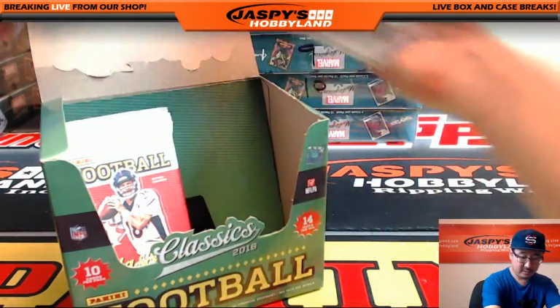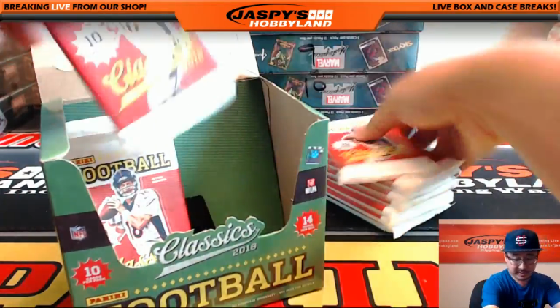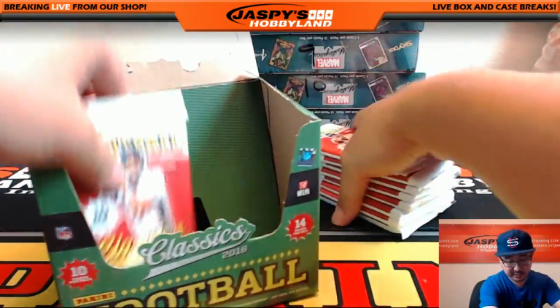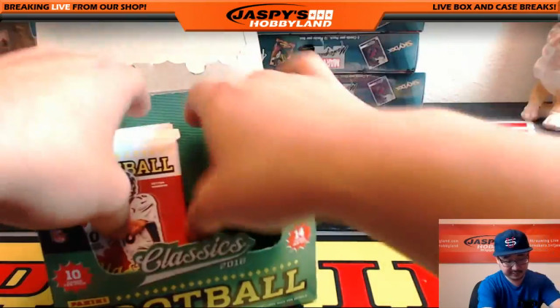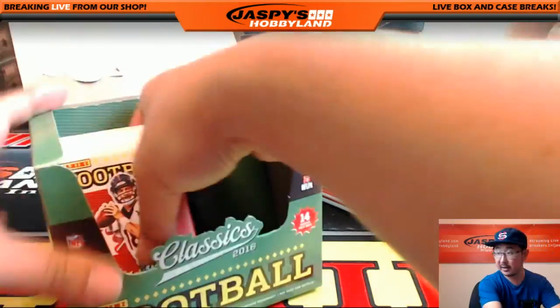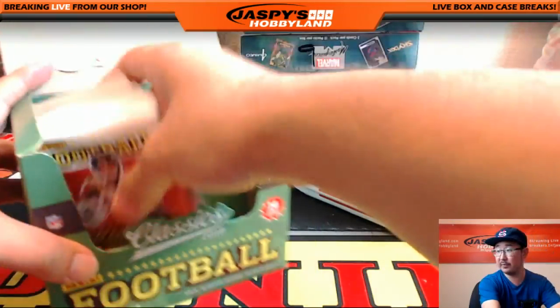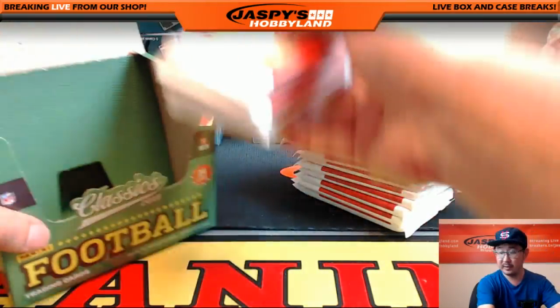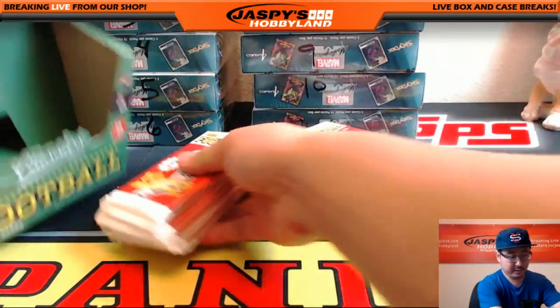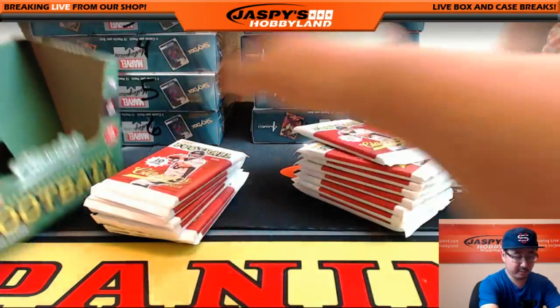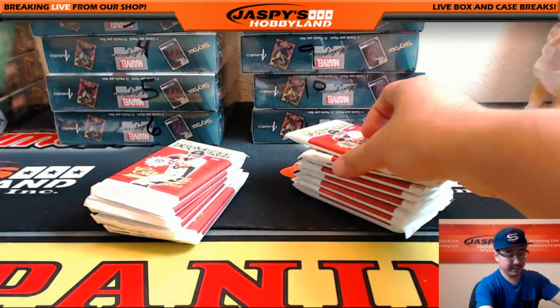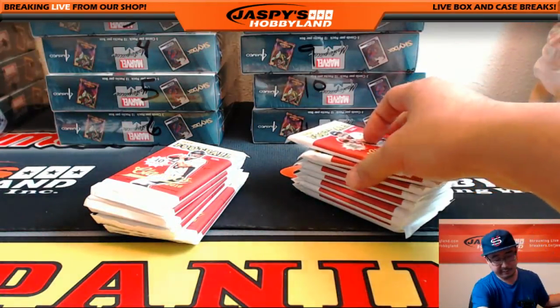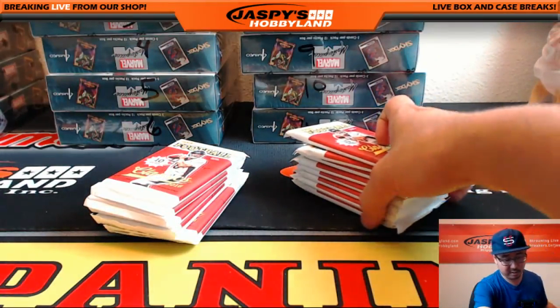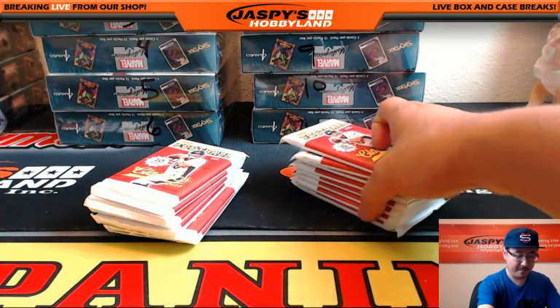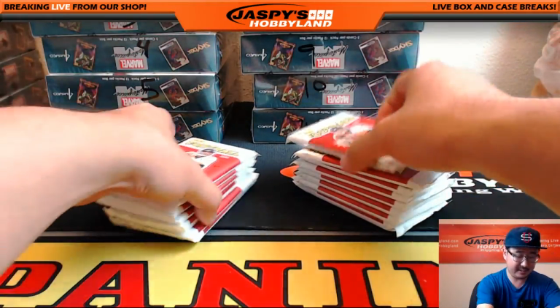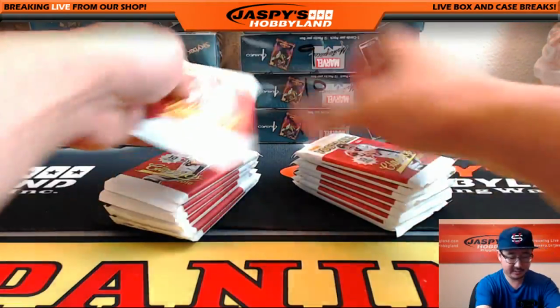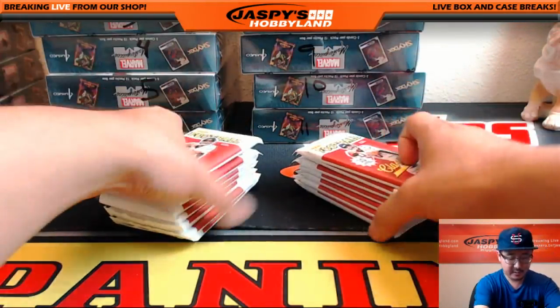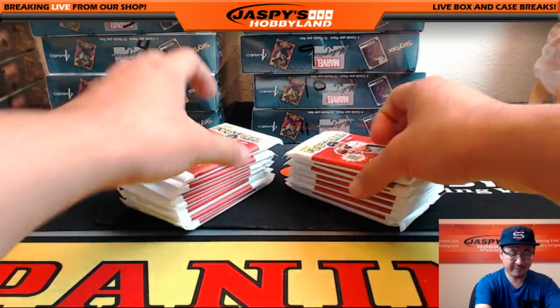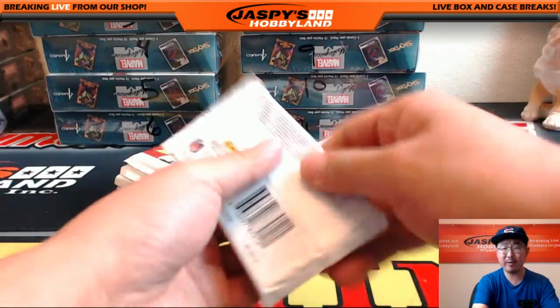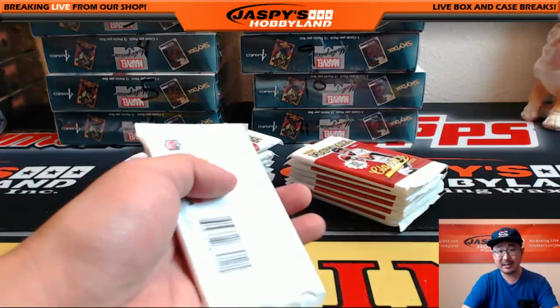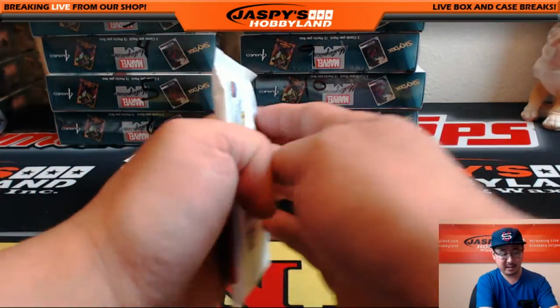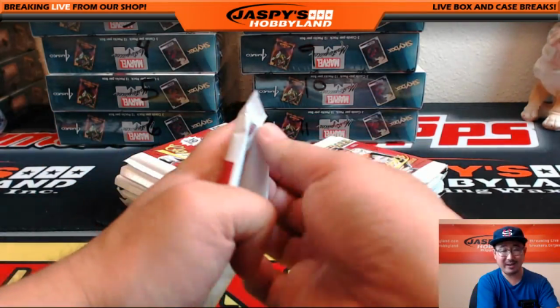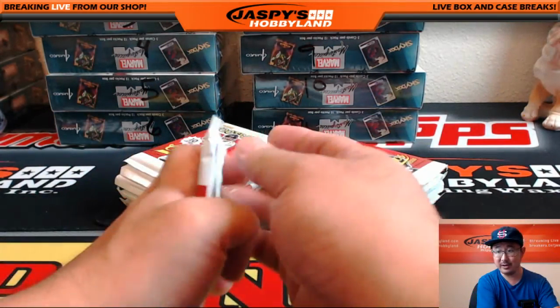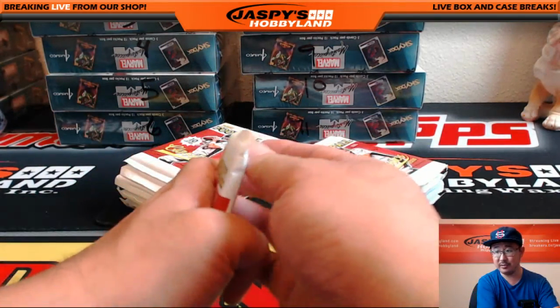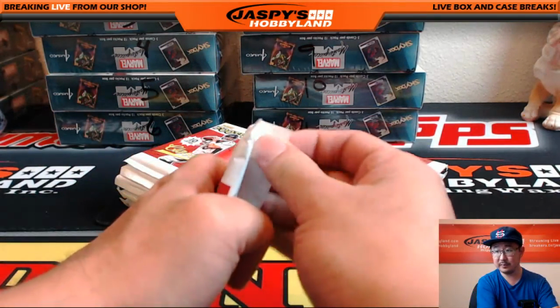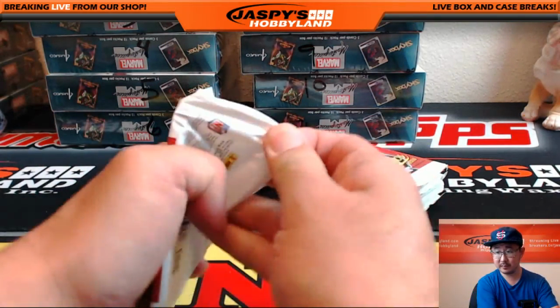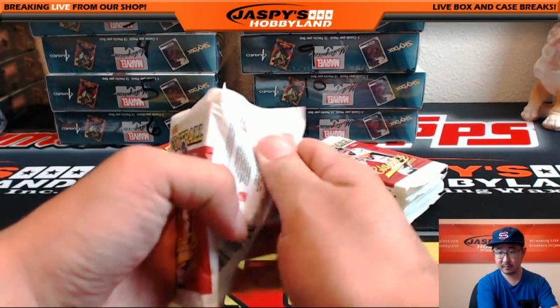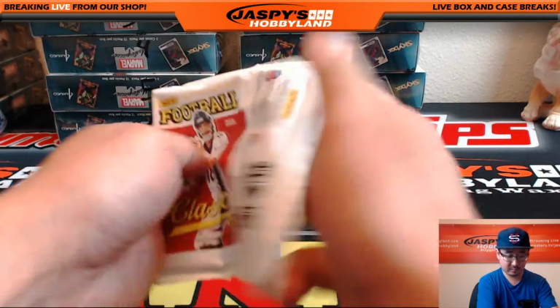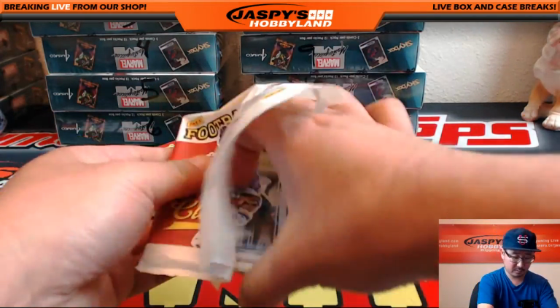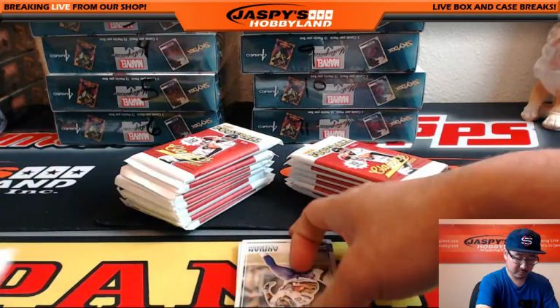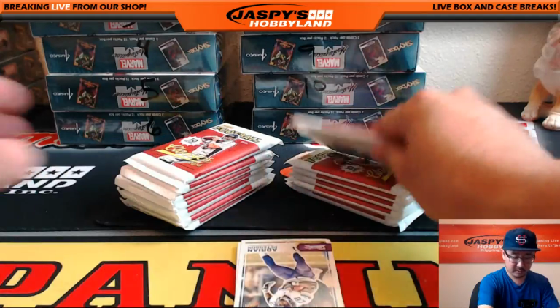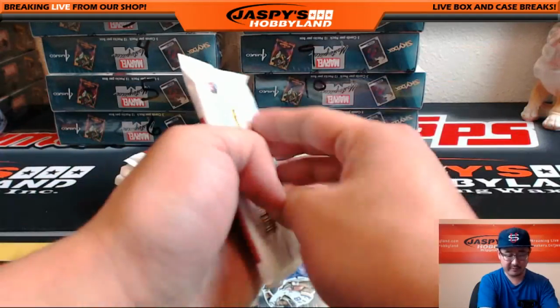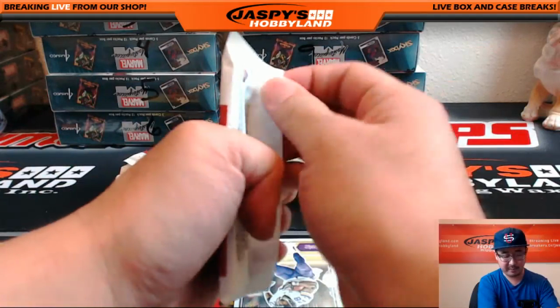We've seen some nice stuff come out of here, let's see what we can get for Matt. I think every other box has a relic in it too, so we'll see if that pops up.